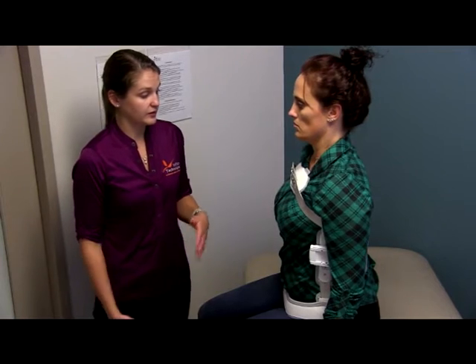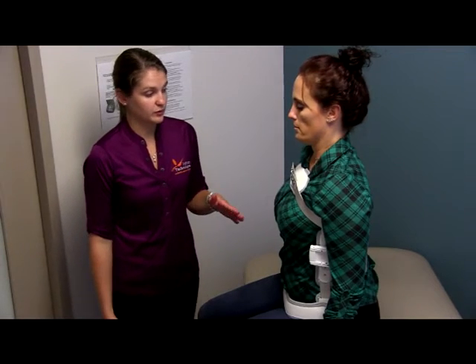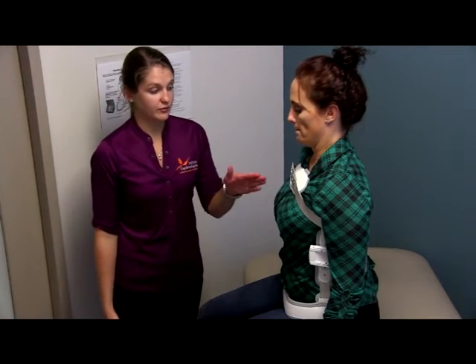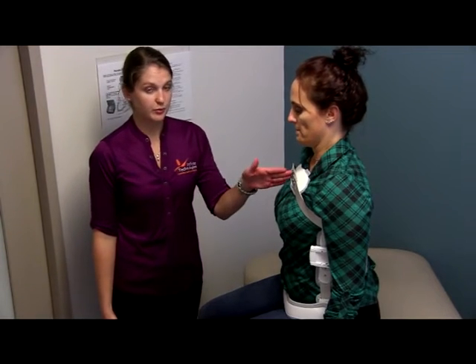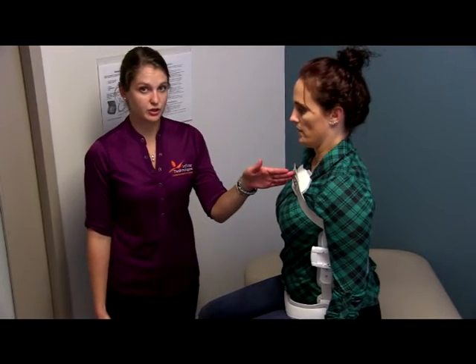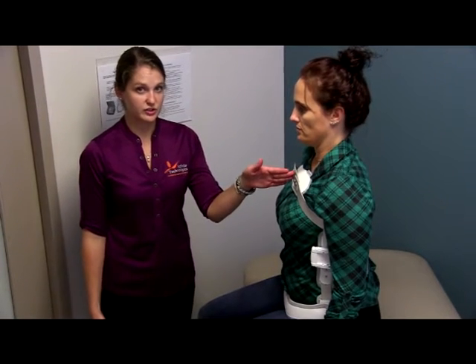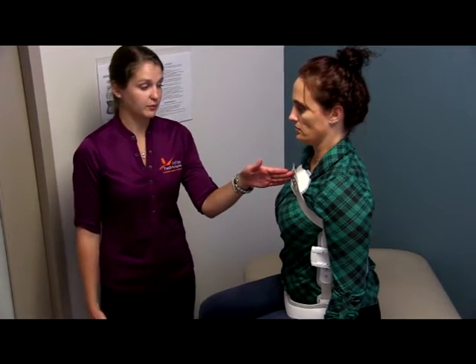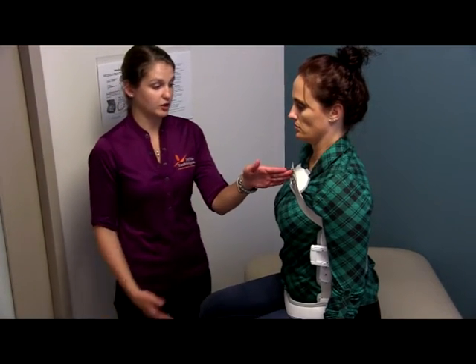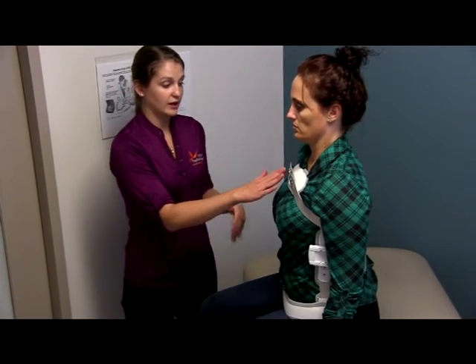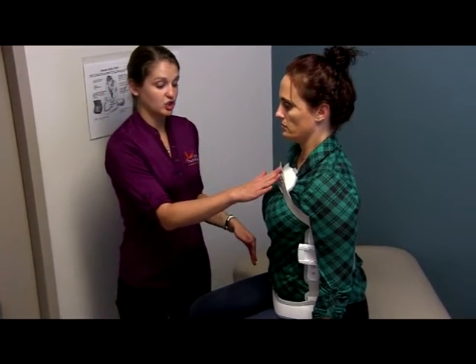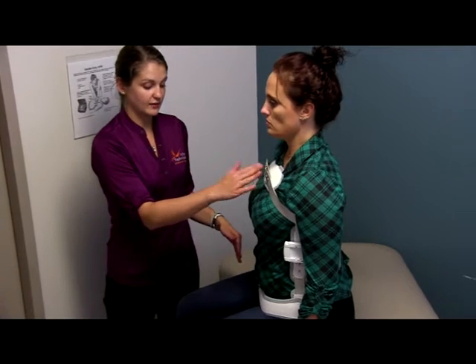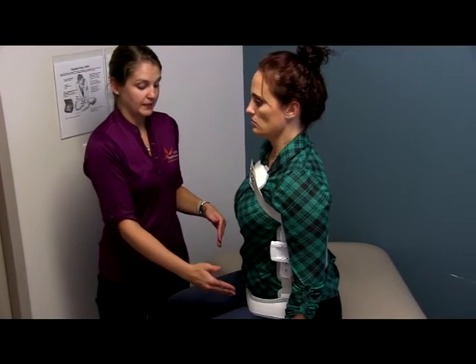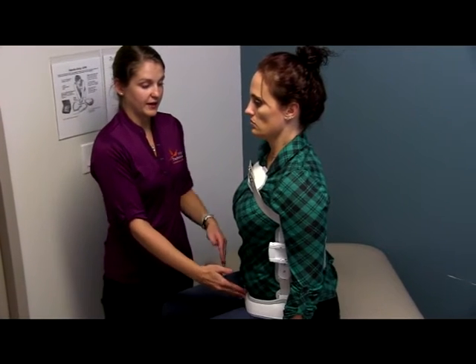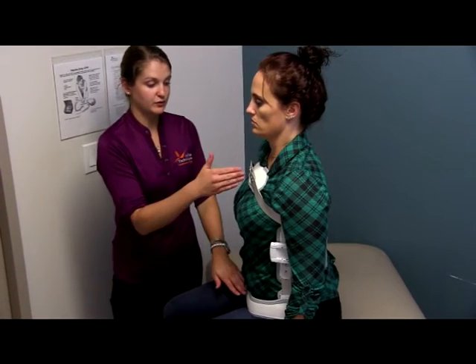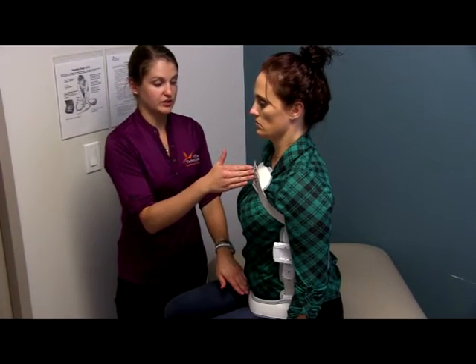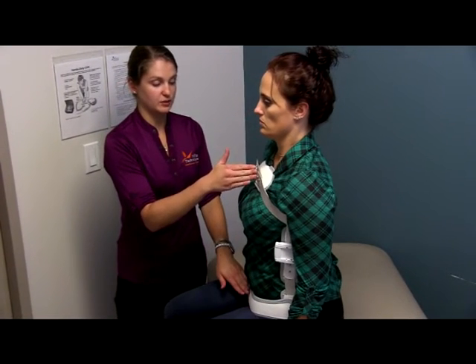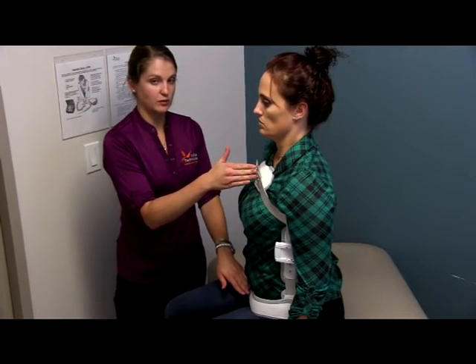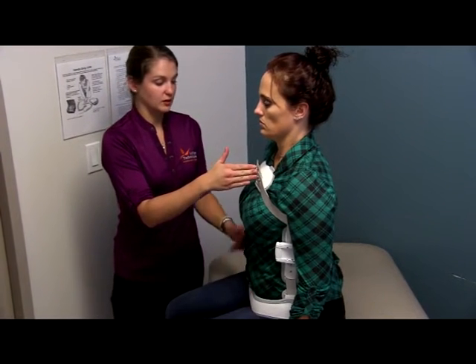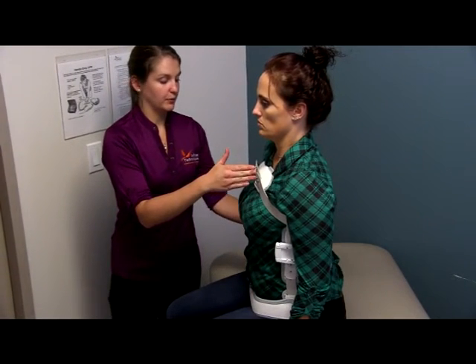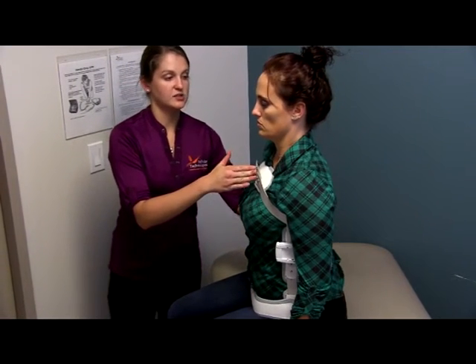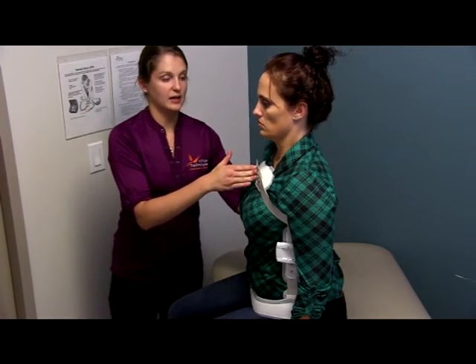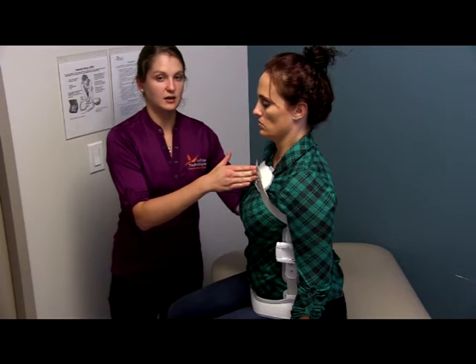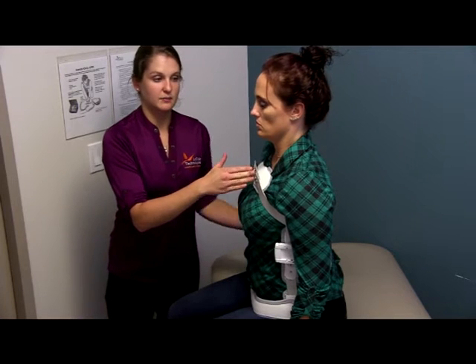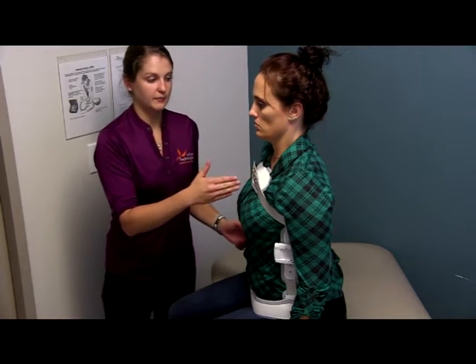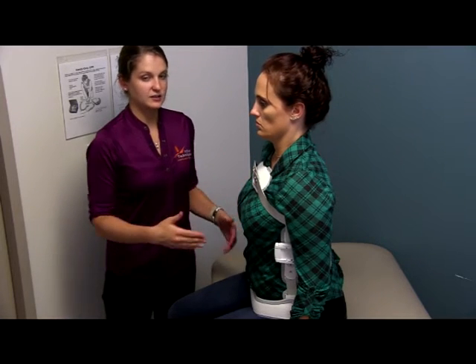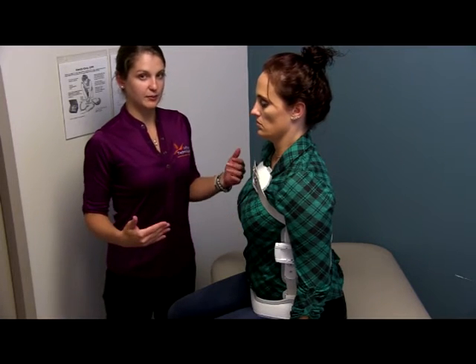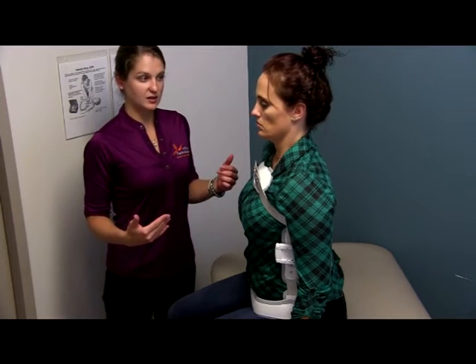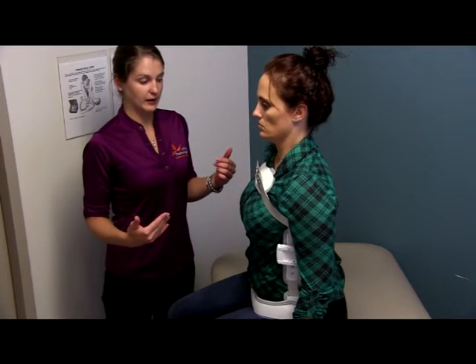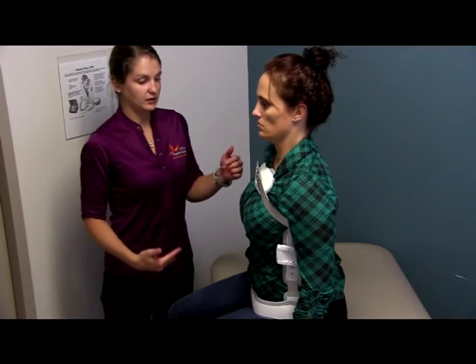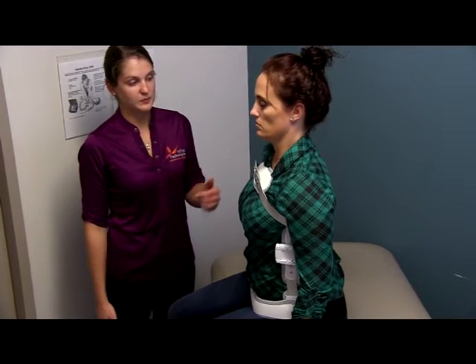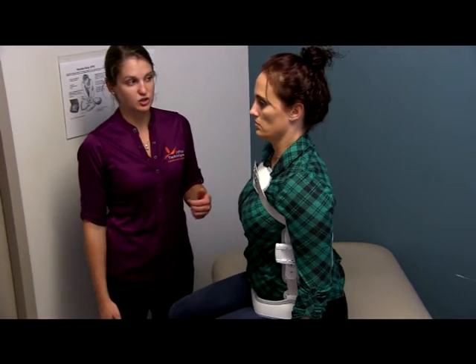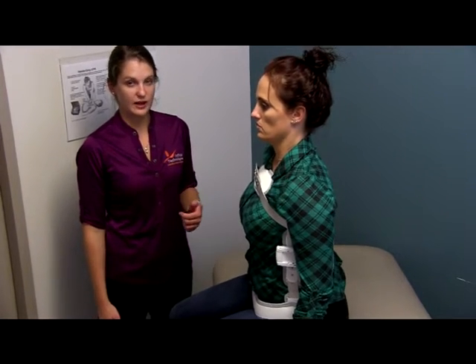This brace works off of a three-point pressure system, applying pressure at the chest level and the hips, forcing the patient backwards and pulling the spine in at the middle of the back to hyperextend the spine, keeping the spine in a straight alignment.